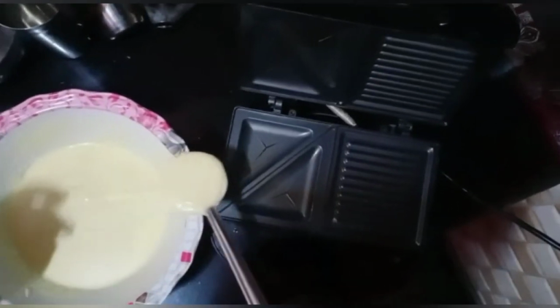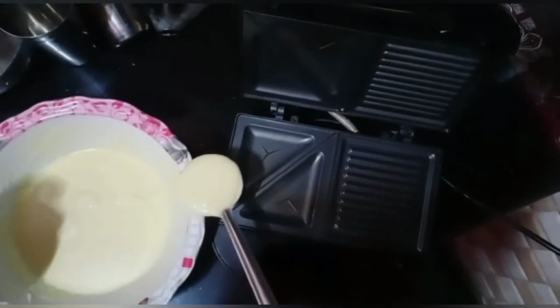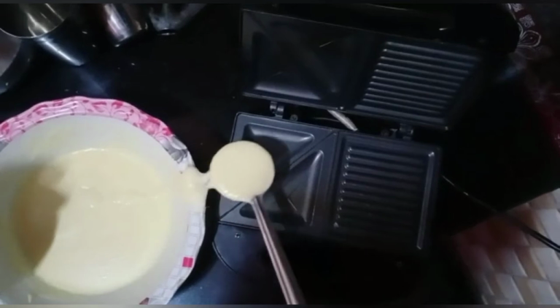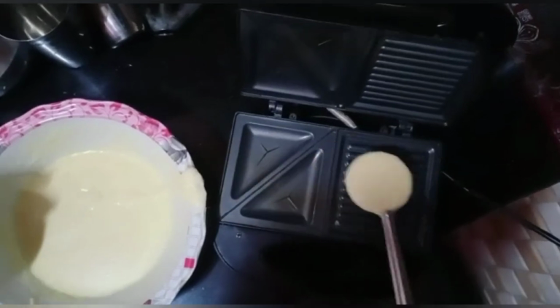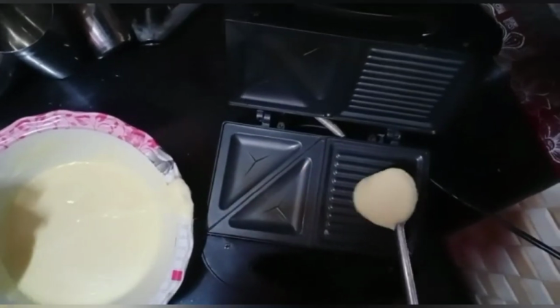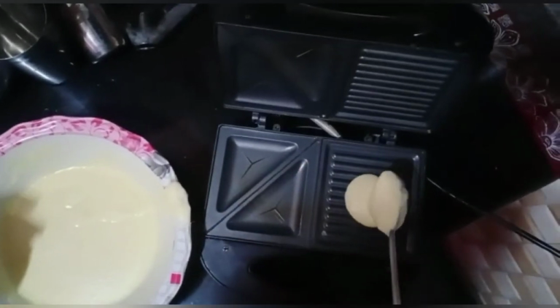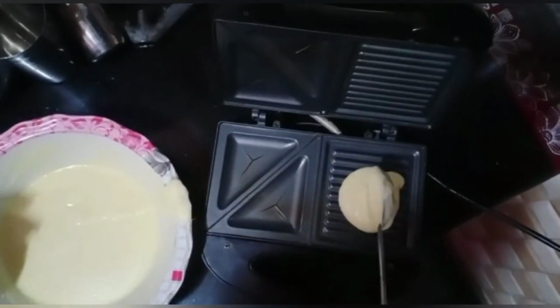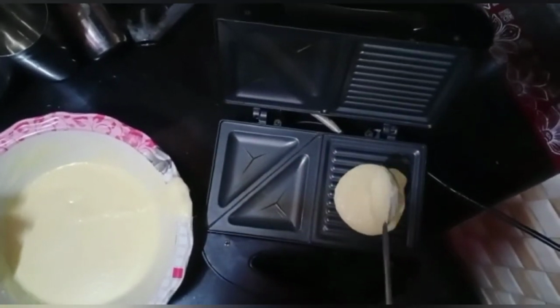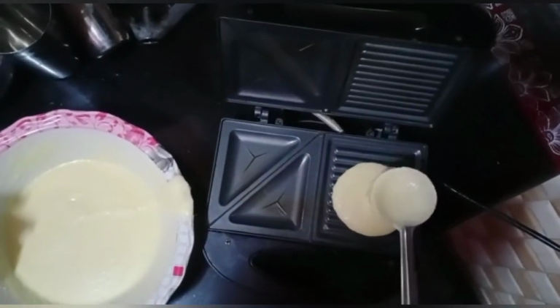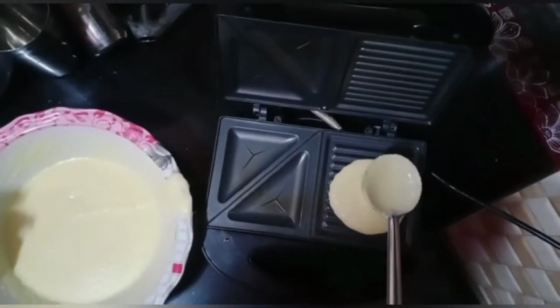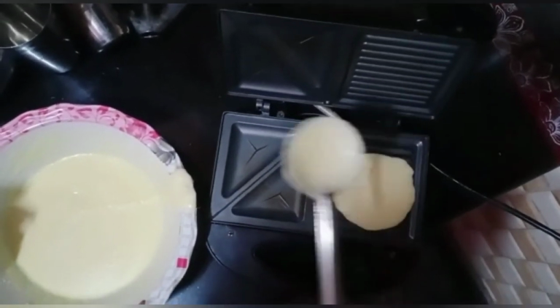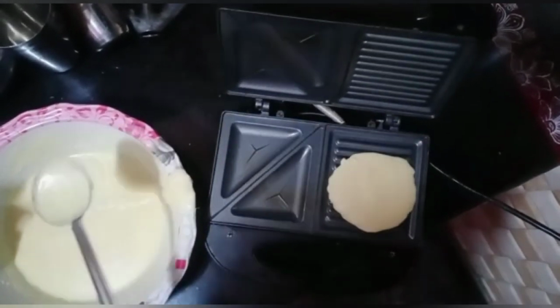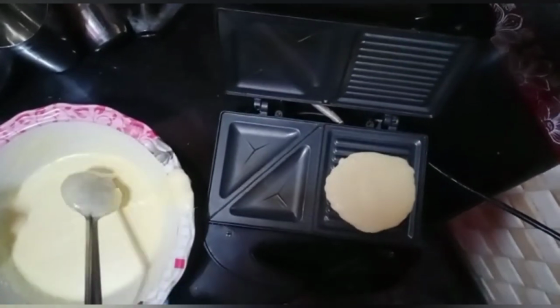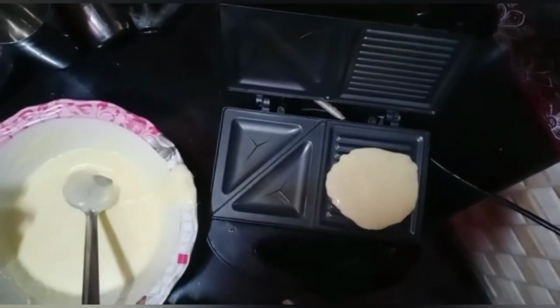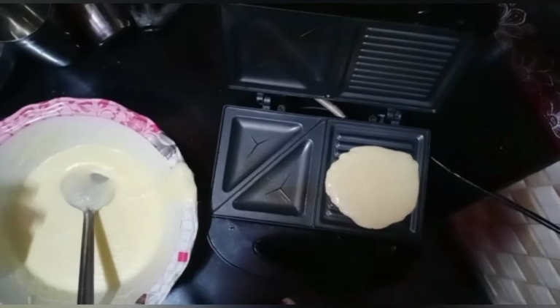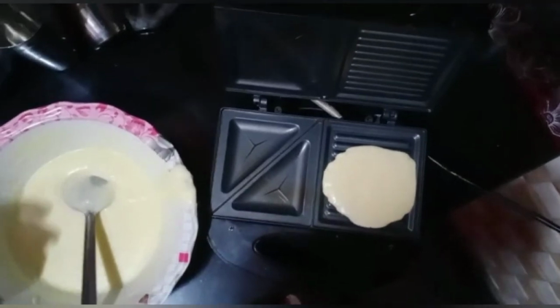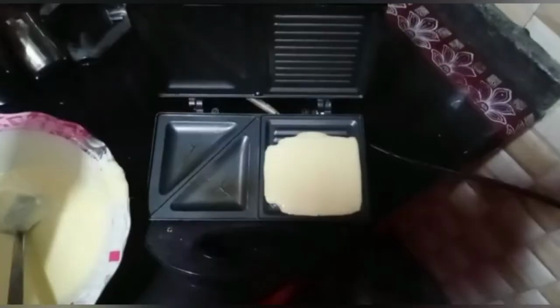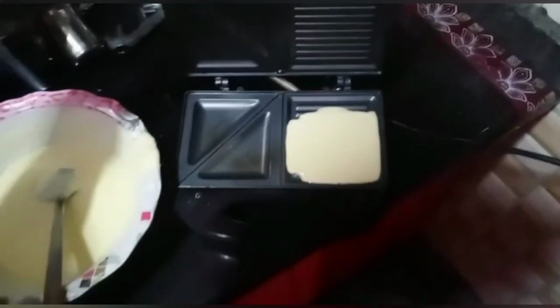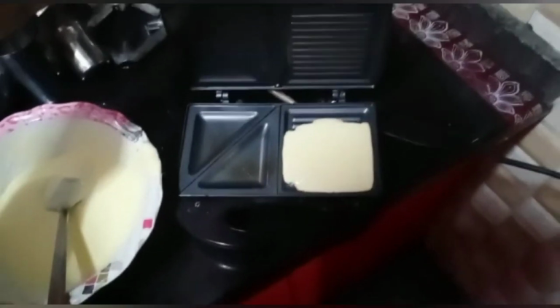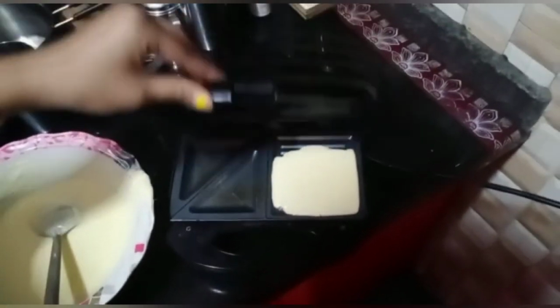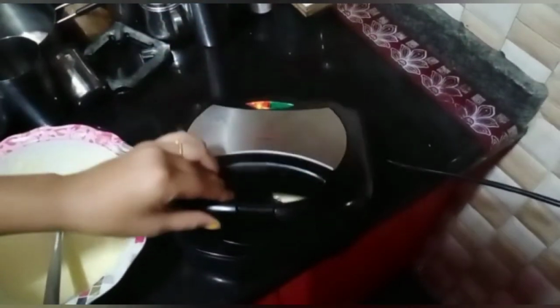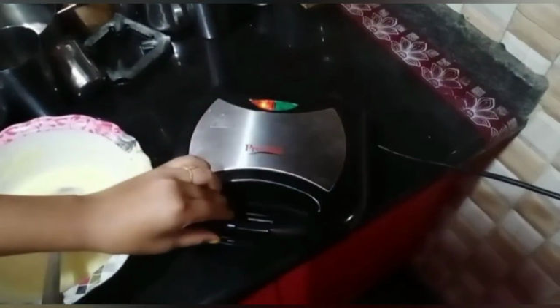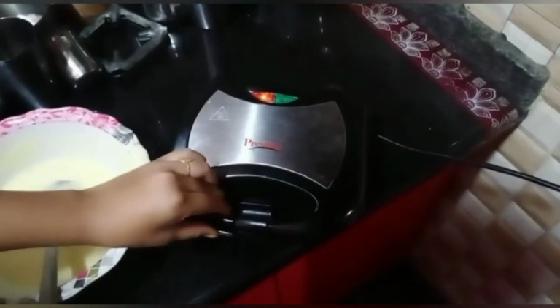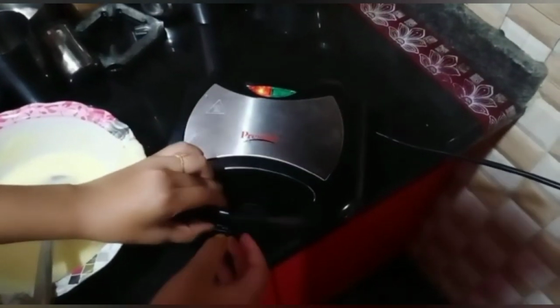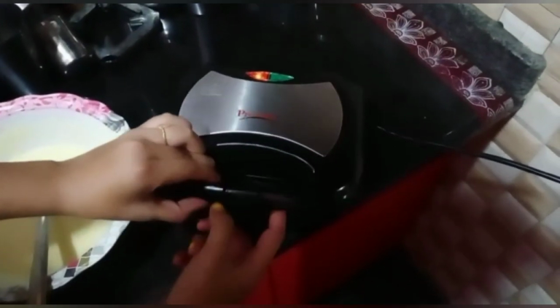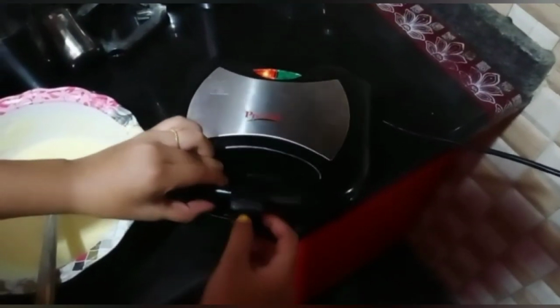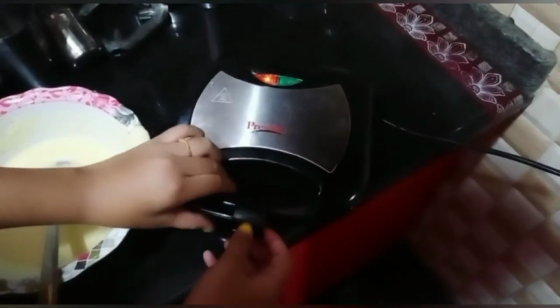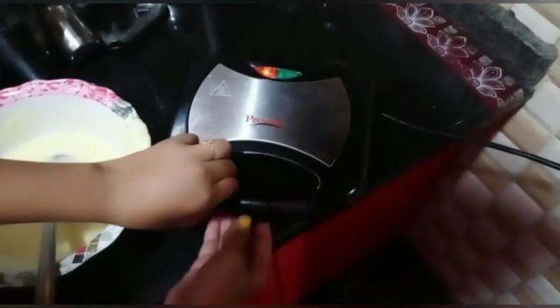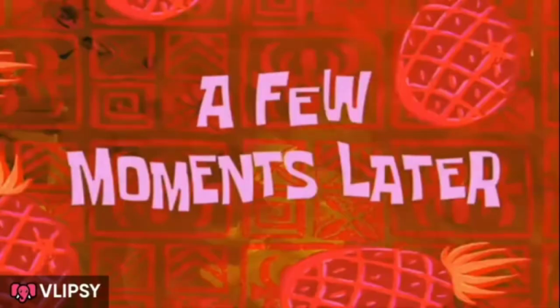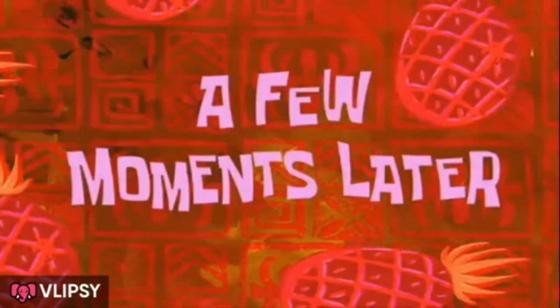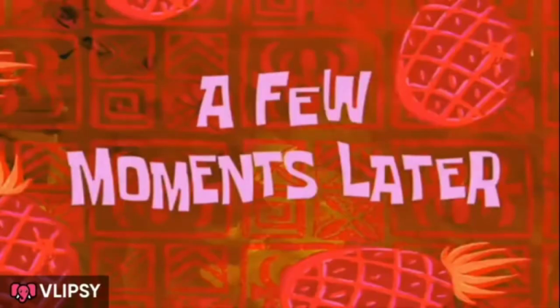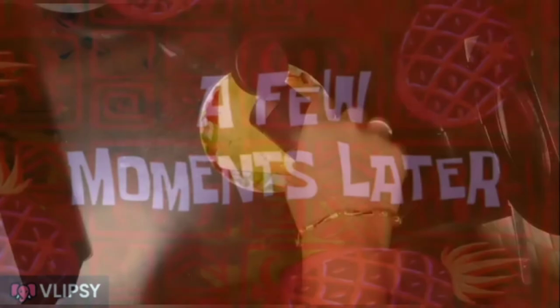Now we are cooking in a griller, so I'm adding the batter into the griller and setting it. Let's see how the waffles come out. A few moments later...